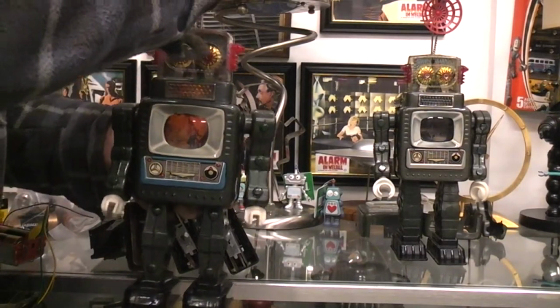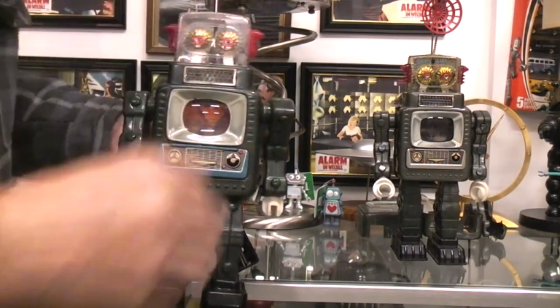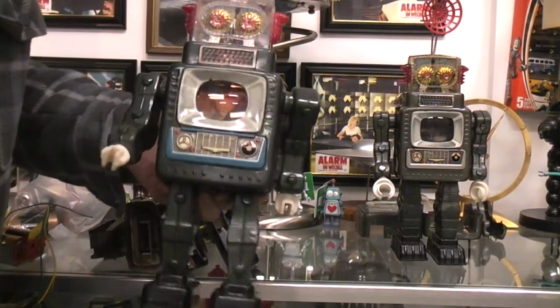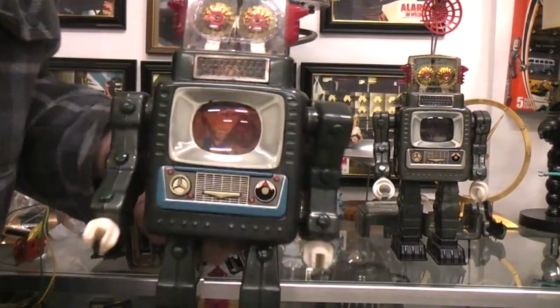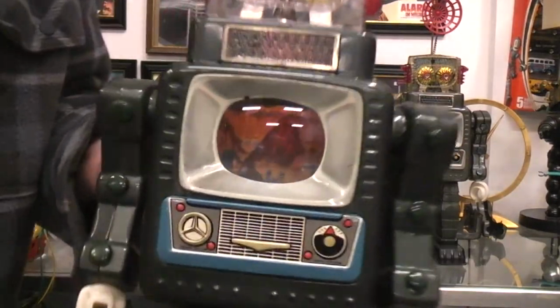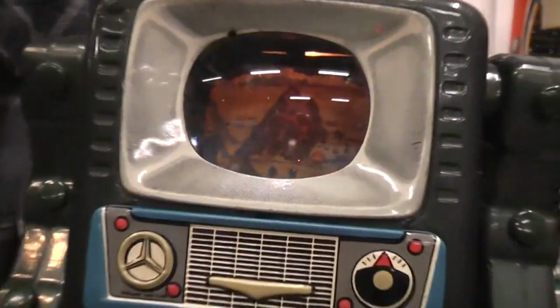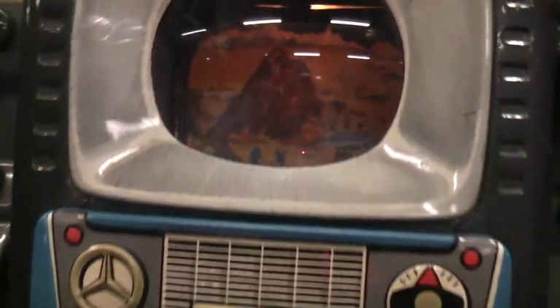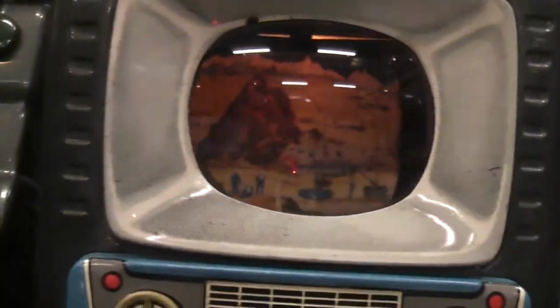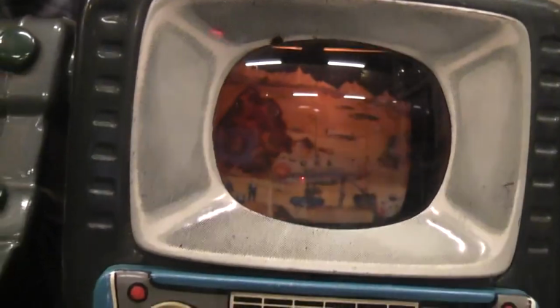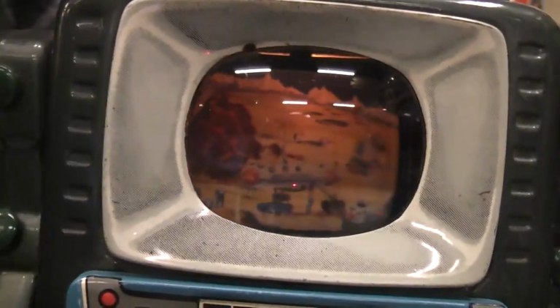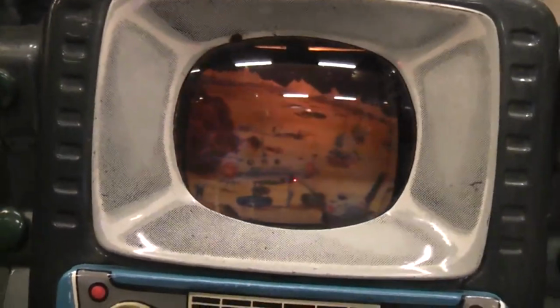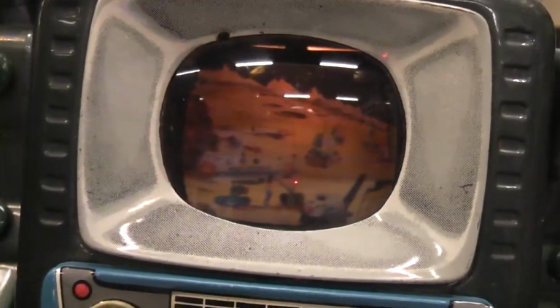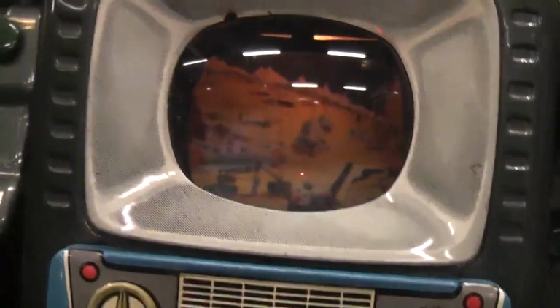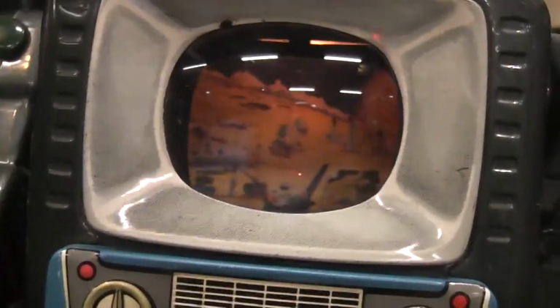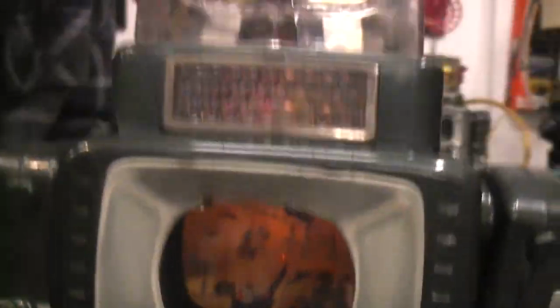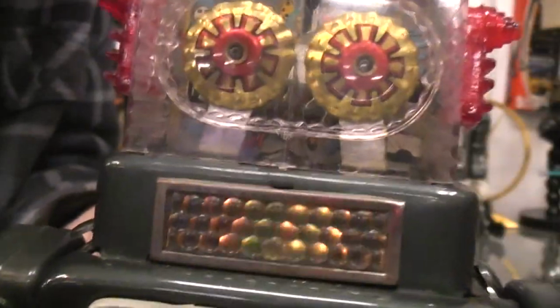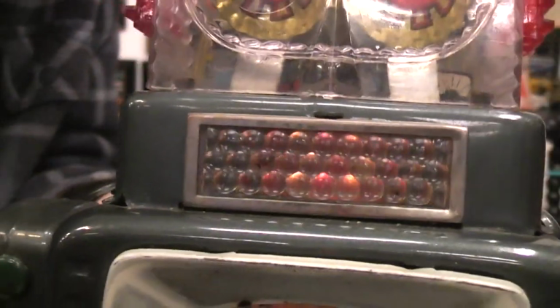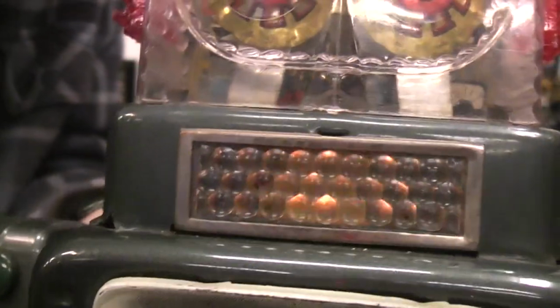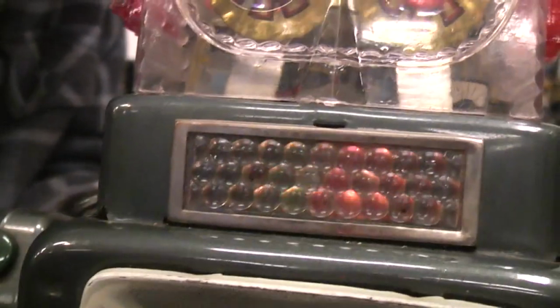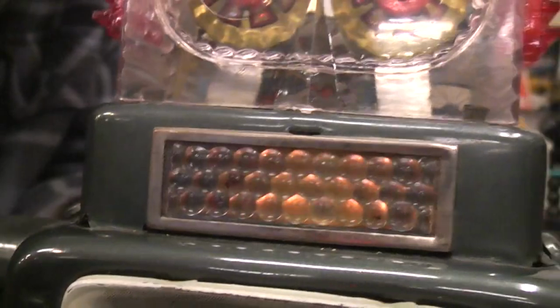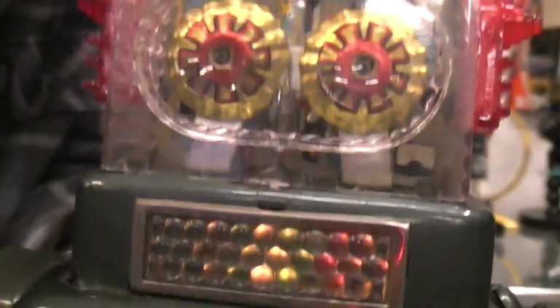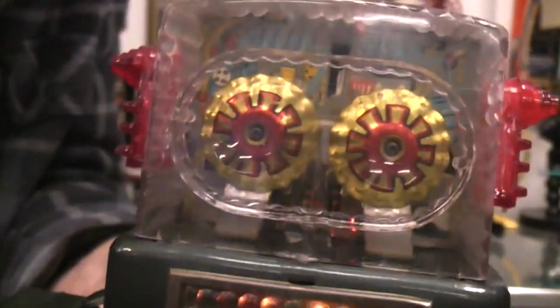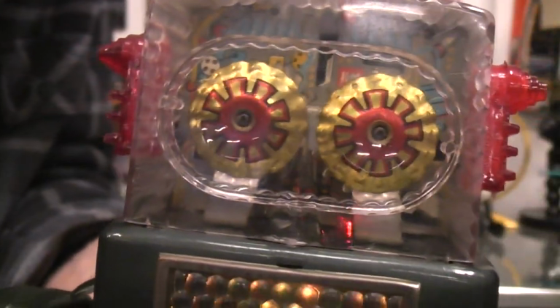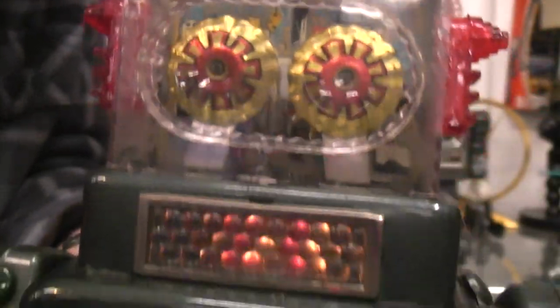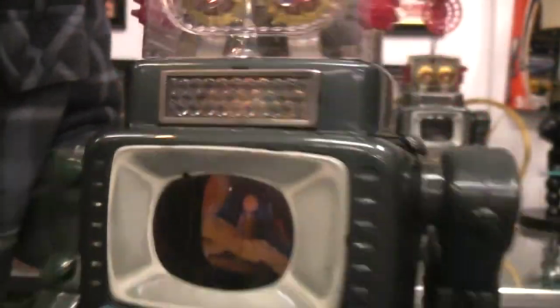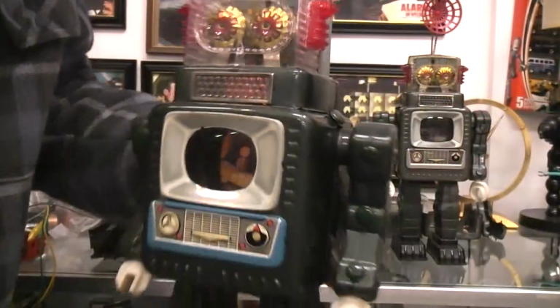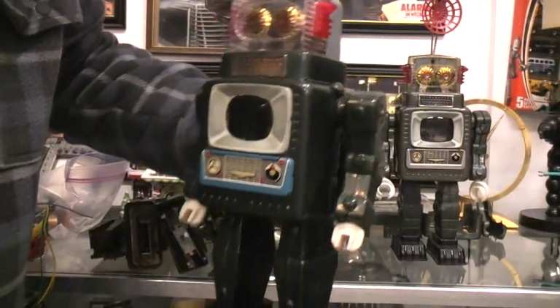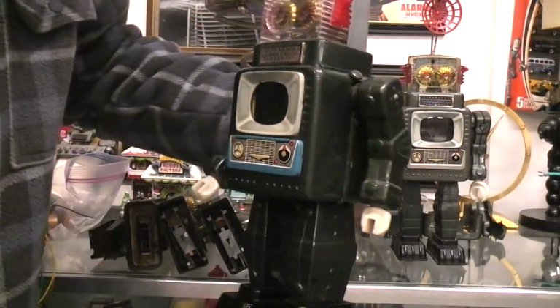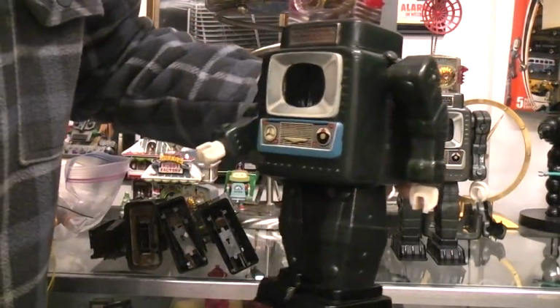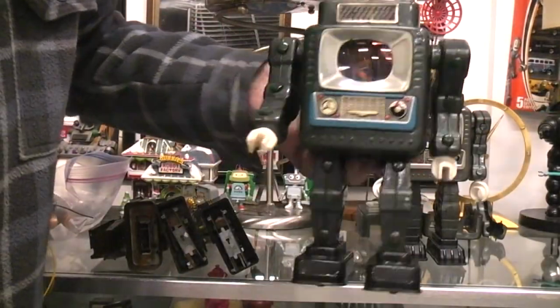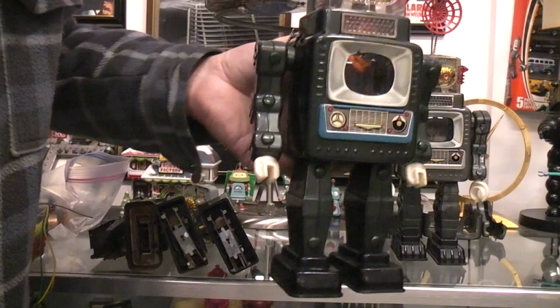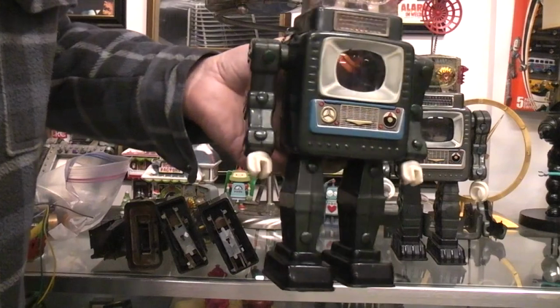You put the switch in and you can see the pictures — they move and they're lit. There's your mouth effect, and of course the moving arms and legs.